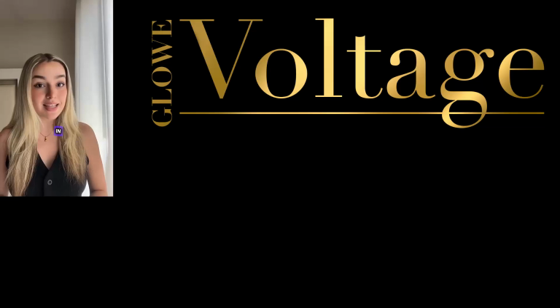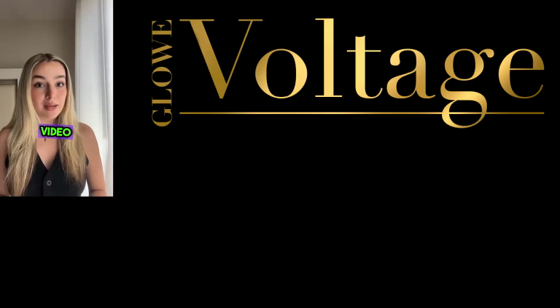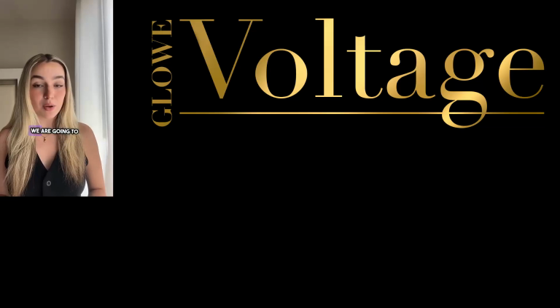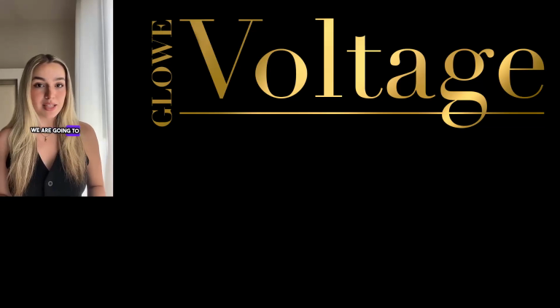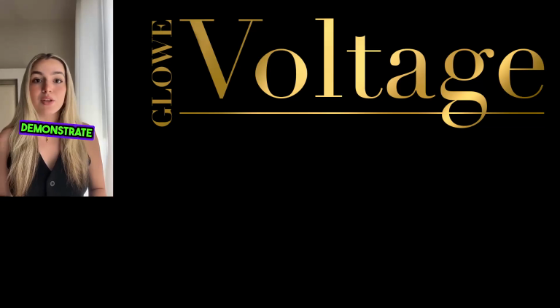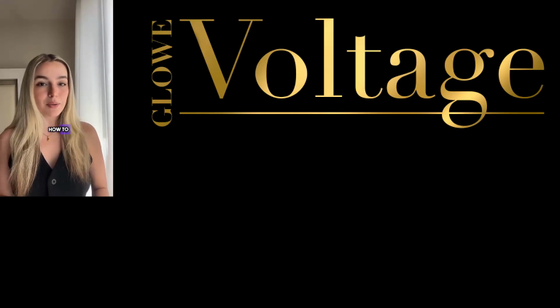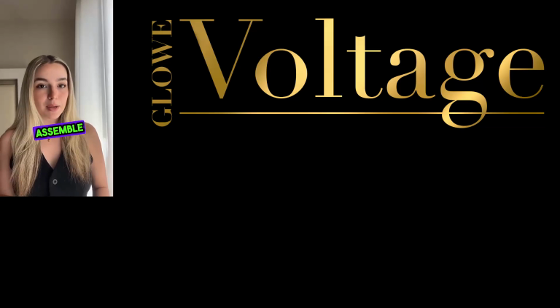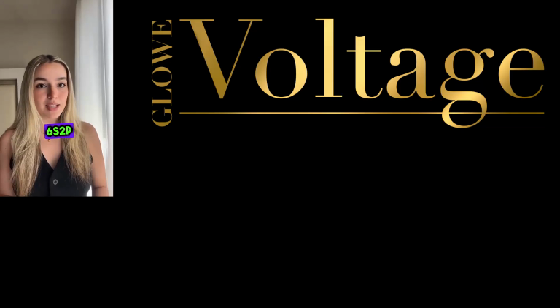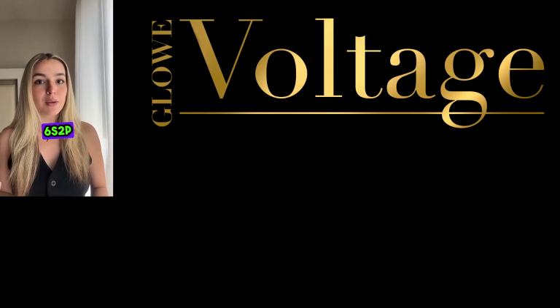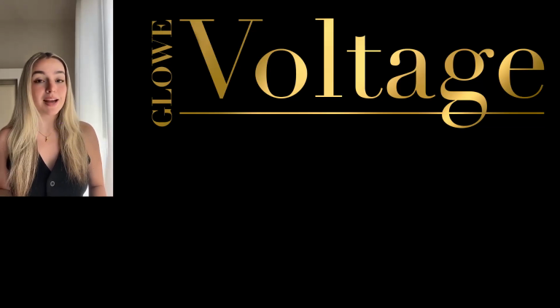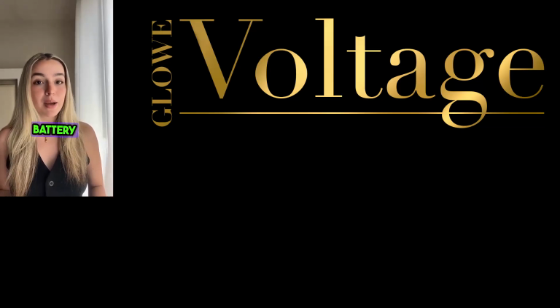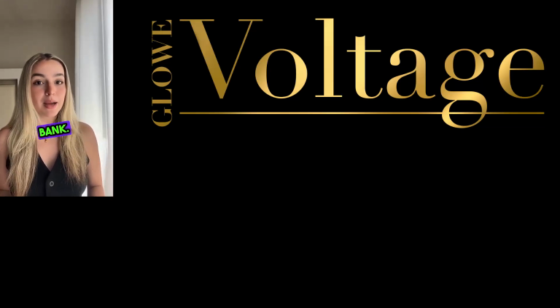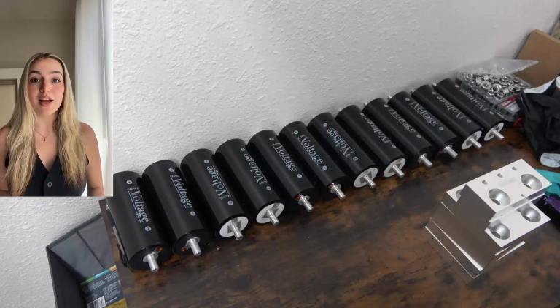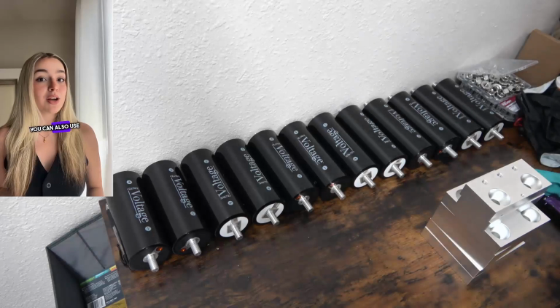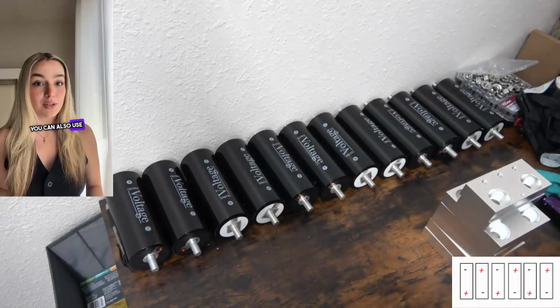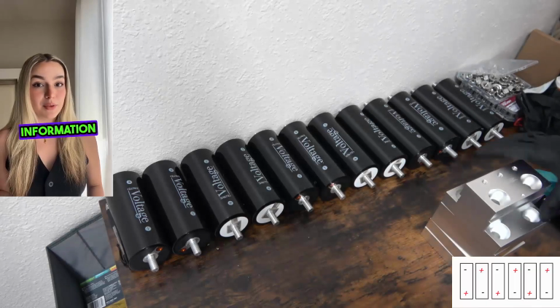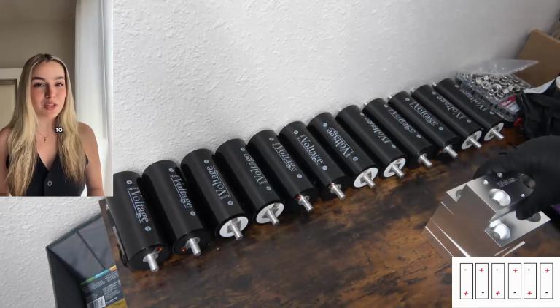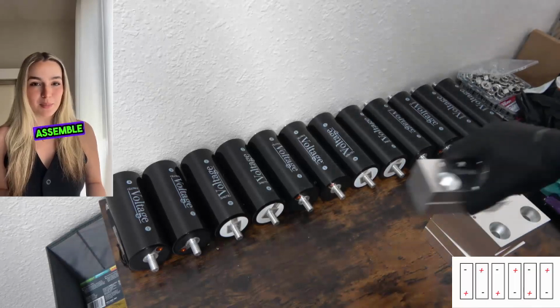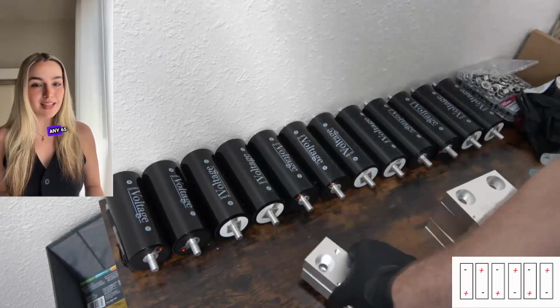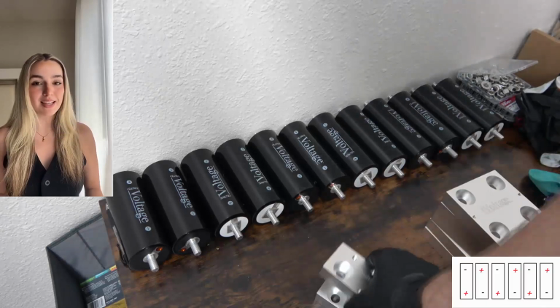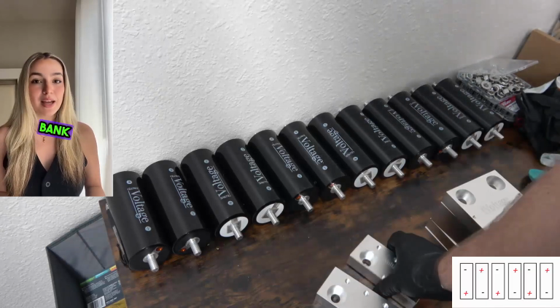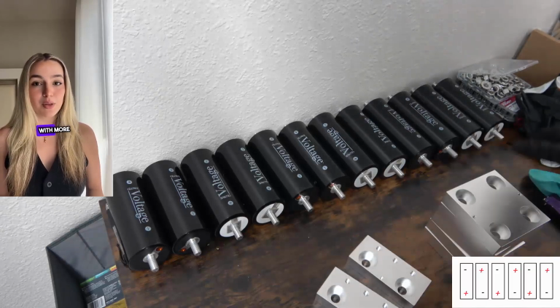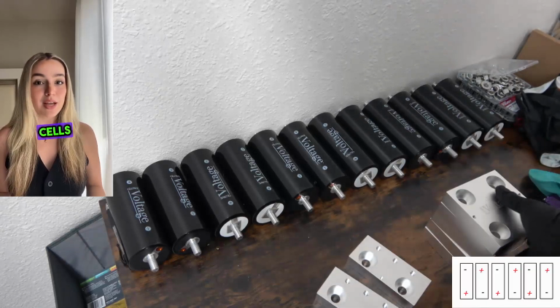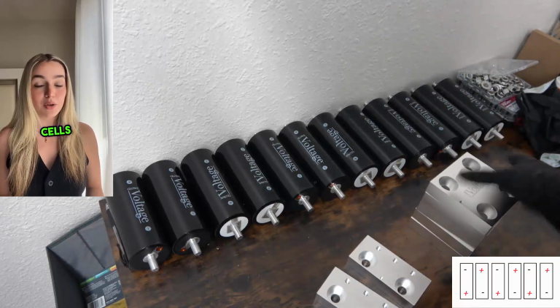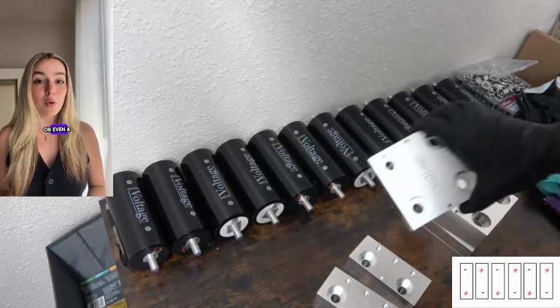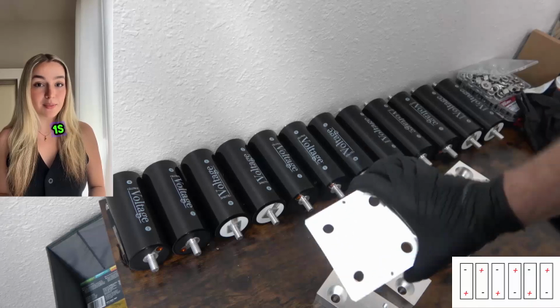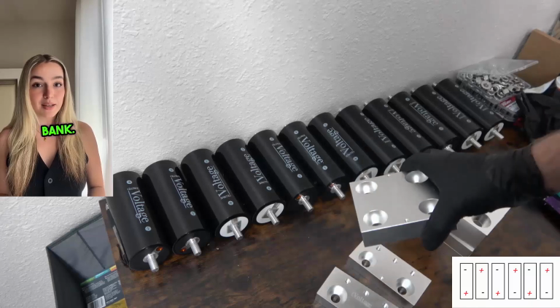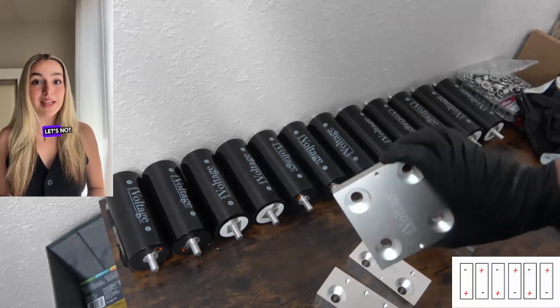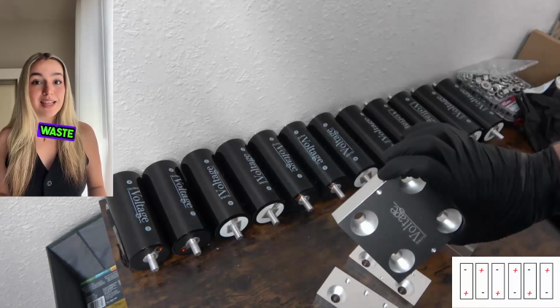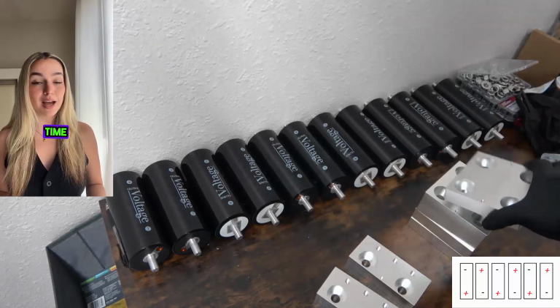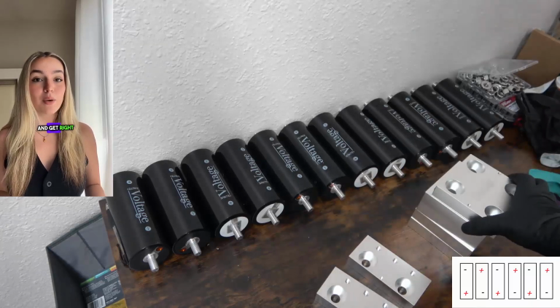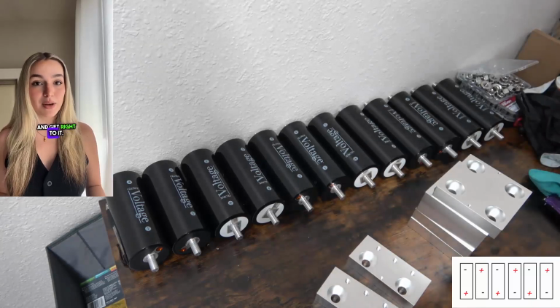In today's video, we are going to demonstrate how to assemble a 6S2P LTO battery bank. You can also use this information to assemble any 6S bank with more cells or even a 1S bank. Let's not waste any time and get right to it.